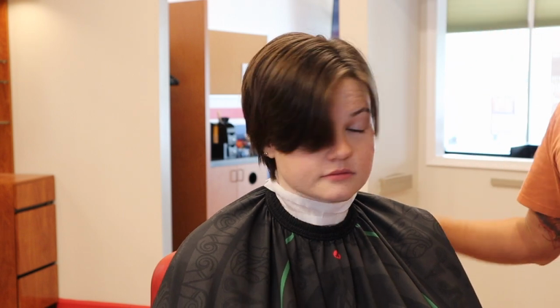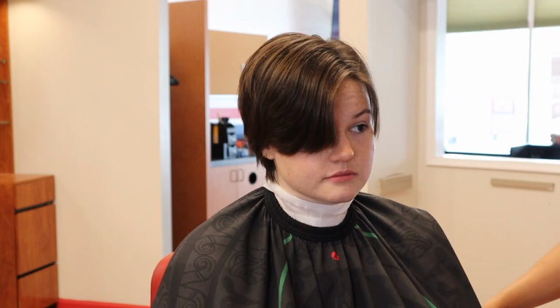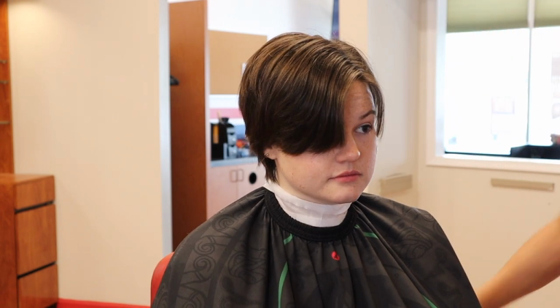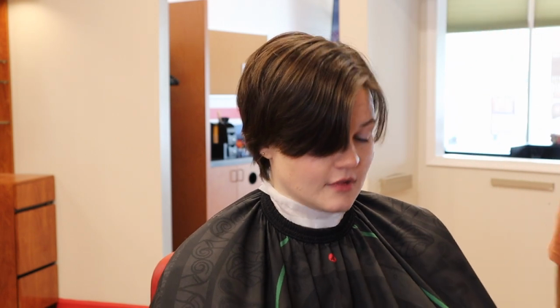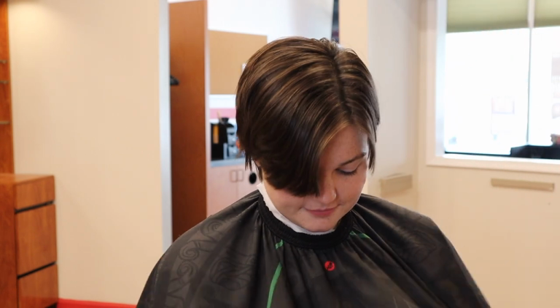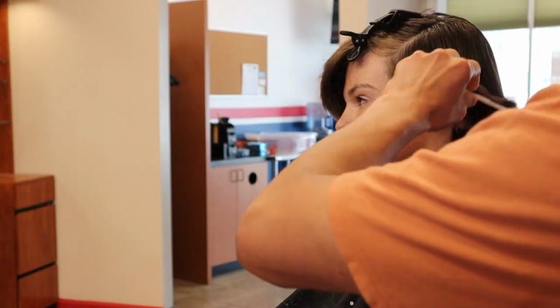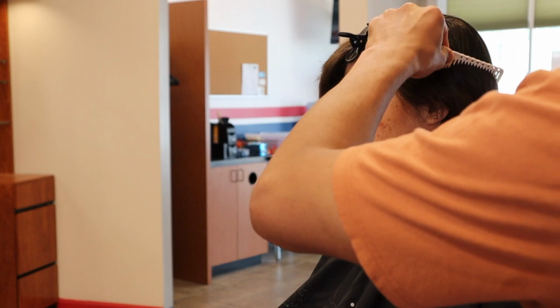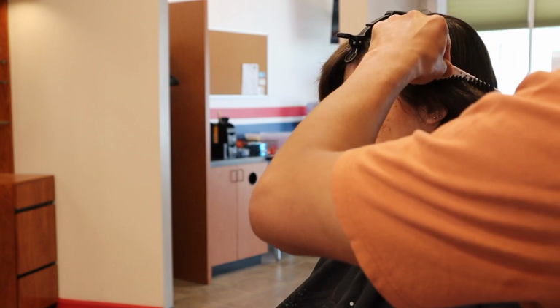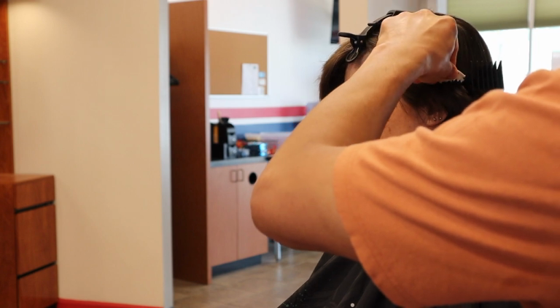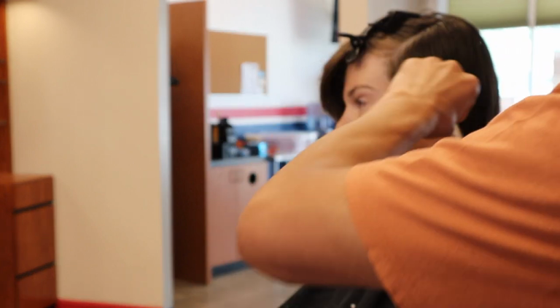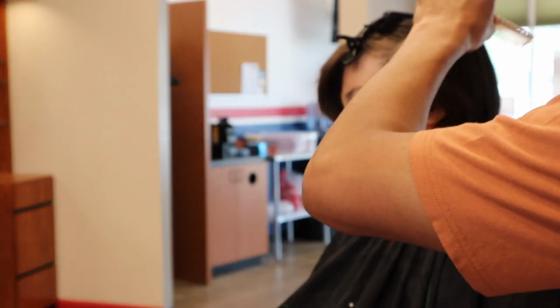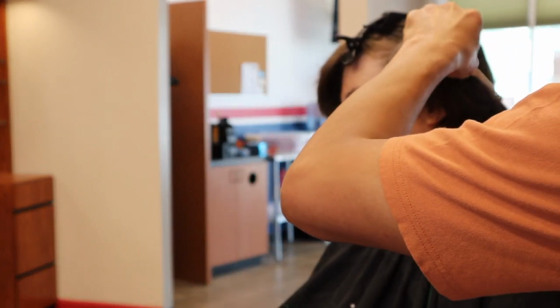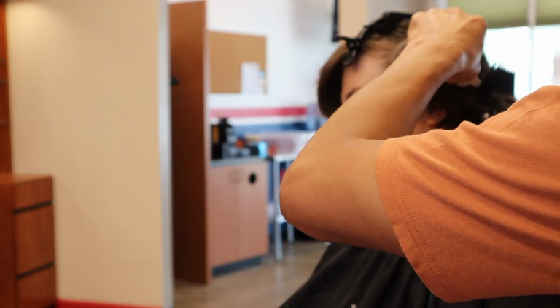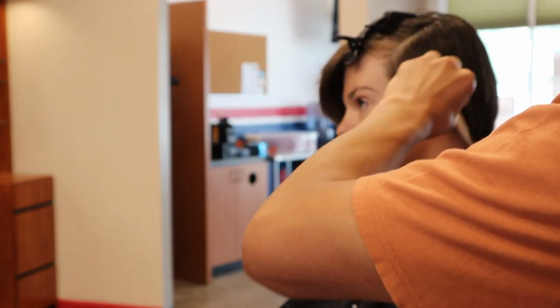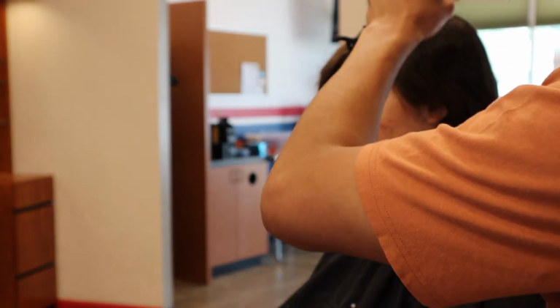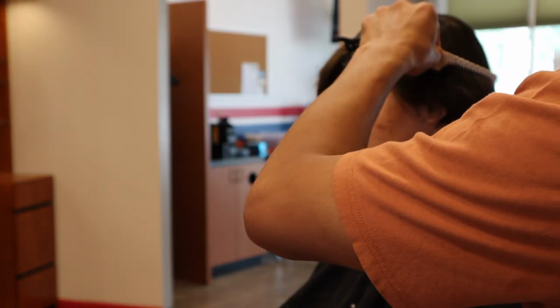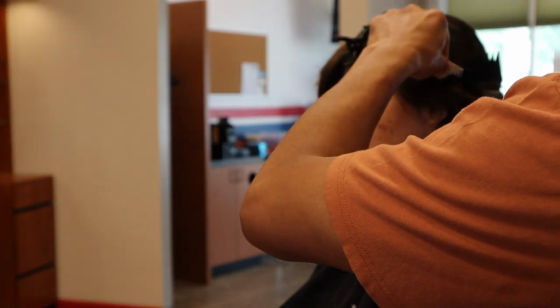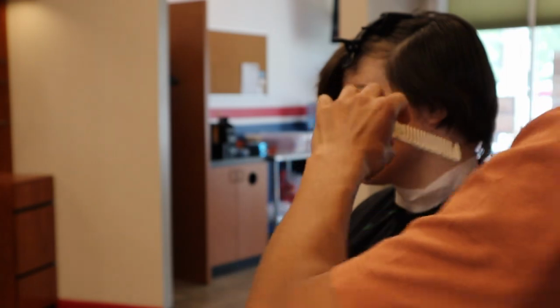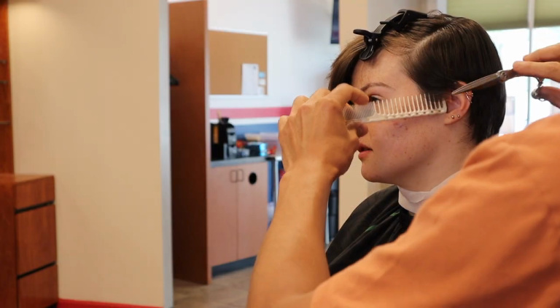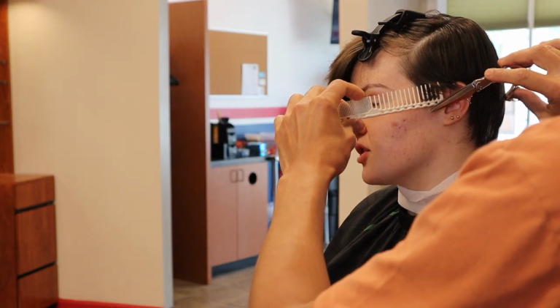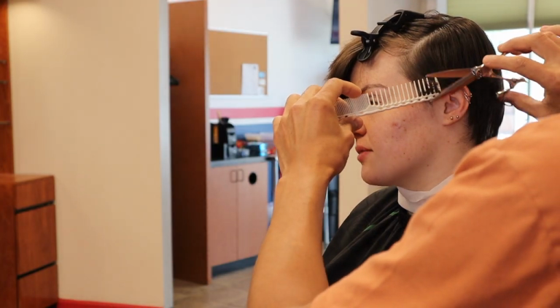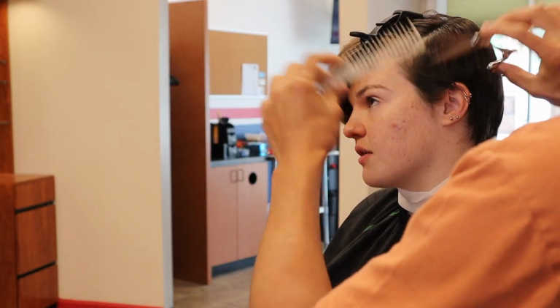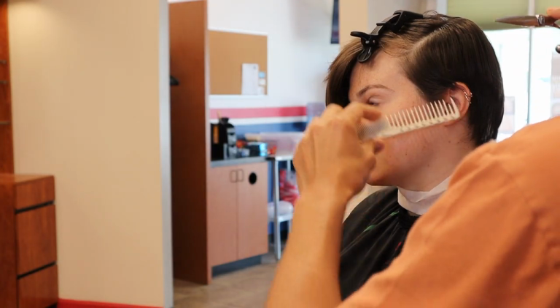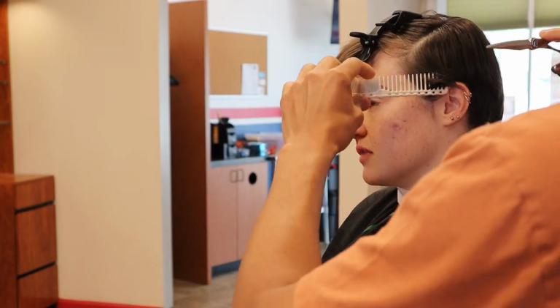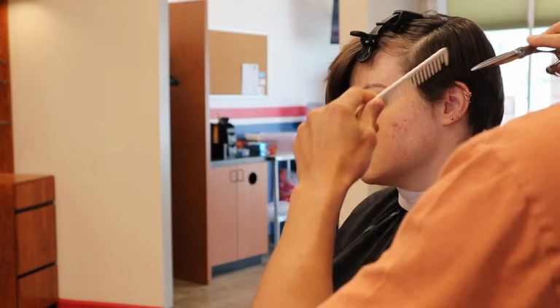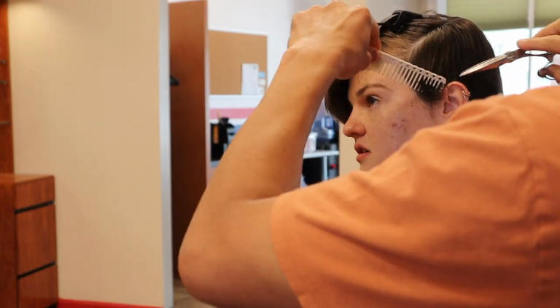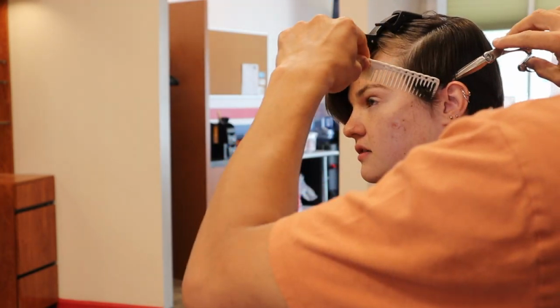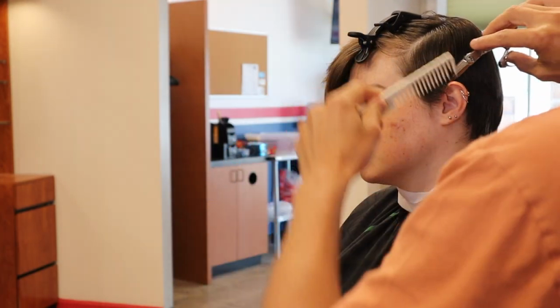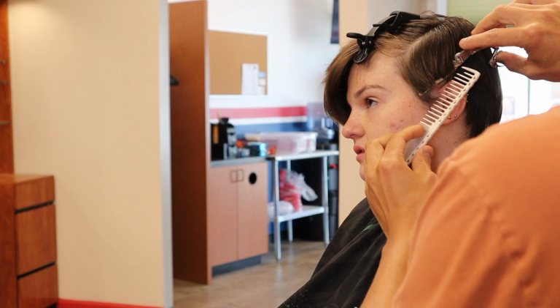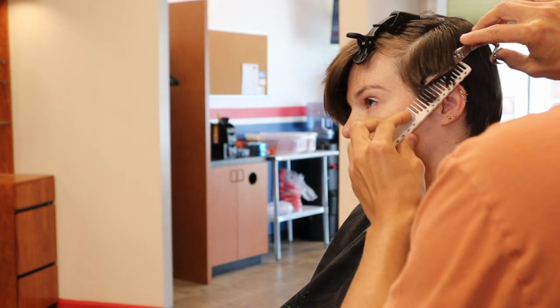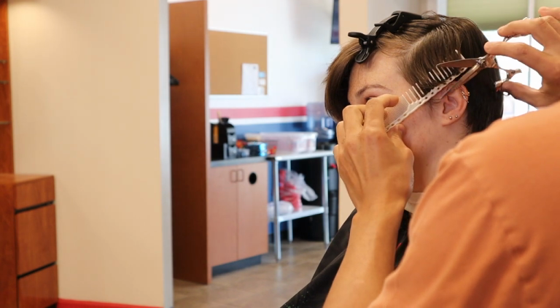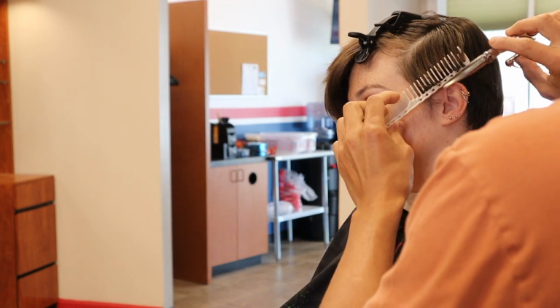First I'm using a number six to just get rid of some of the bulk around the edges. I use my comb to manipulate the hair into the direction I want it to go.